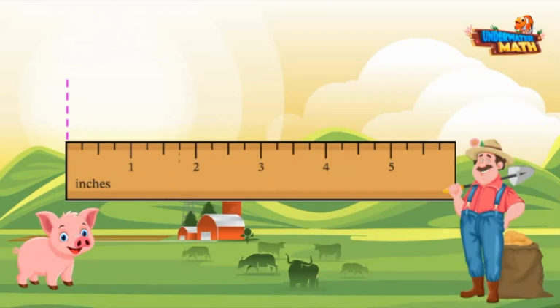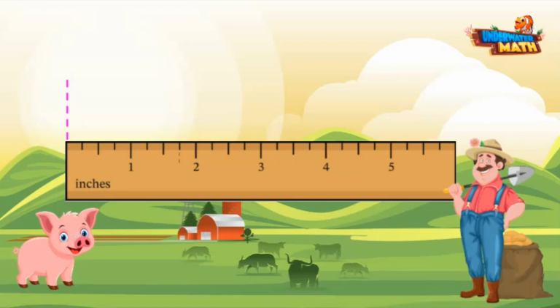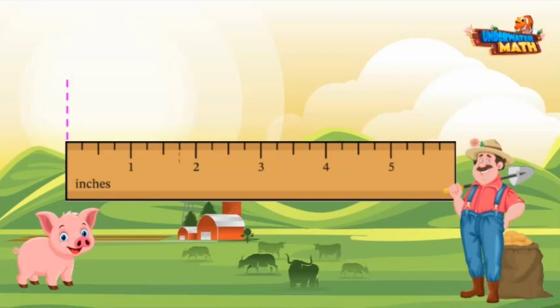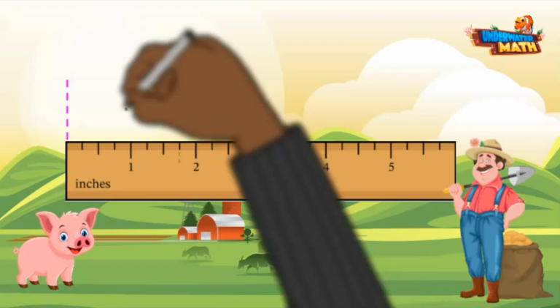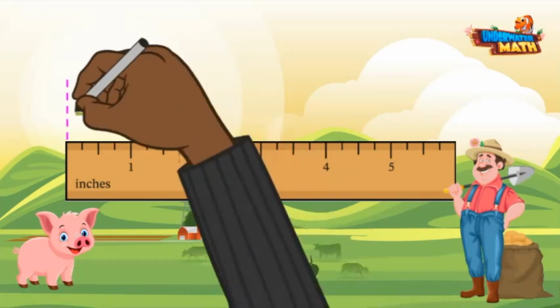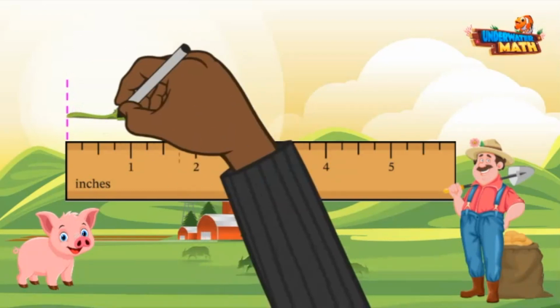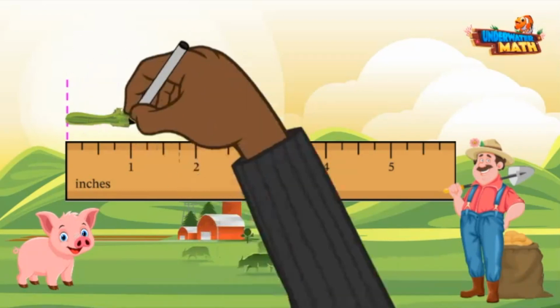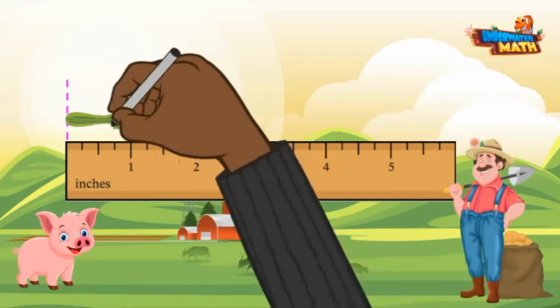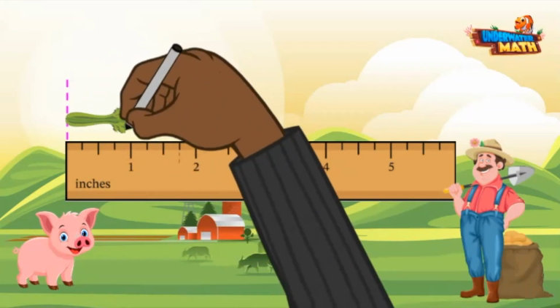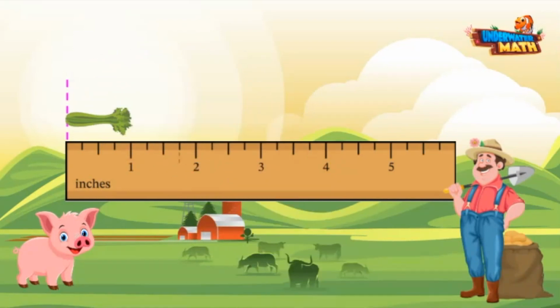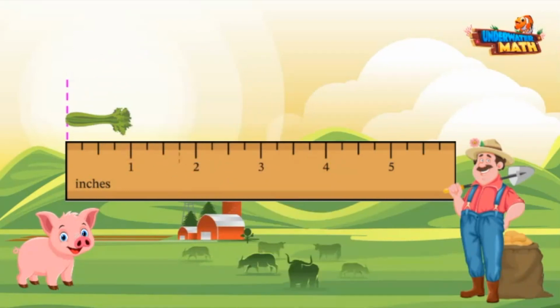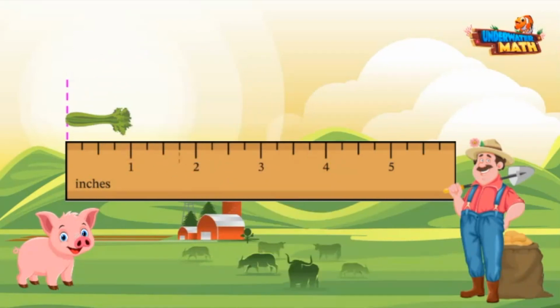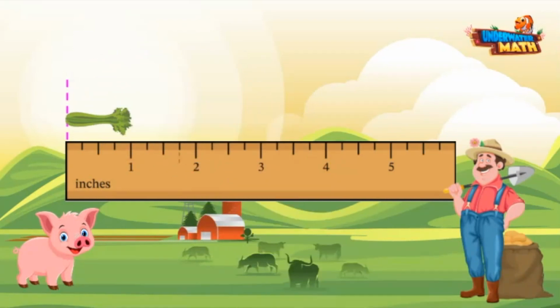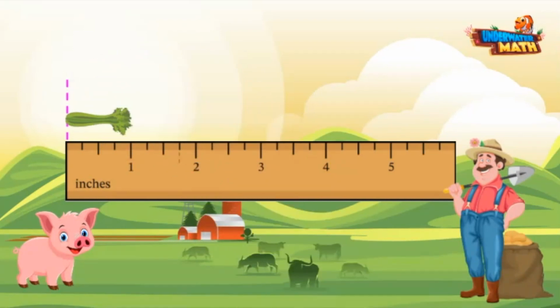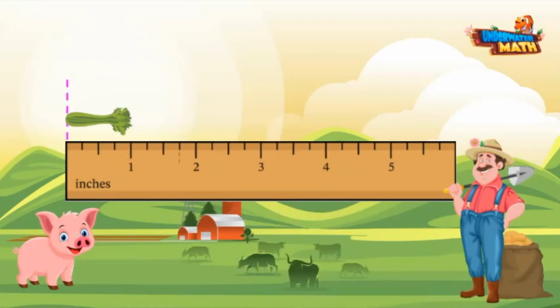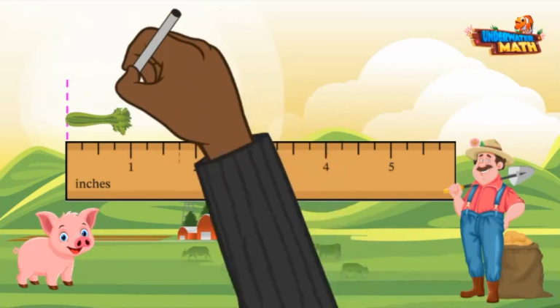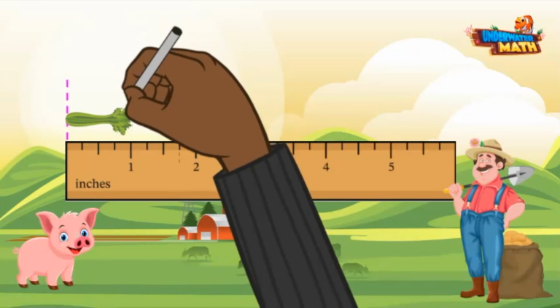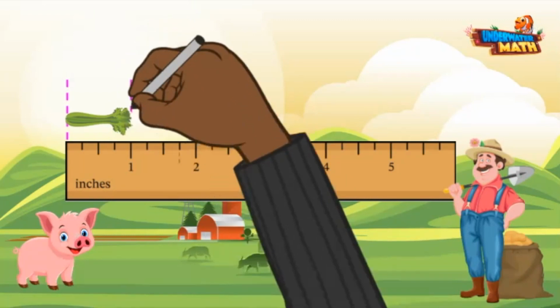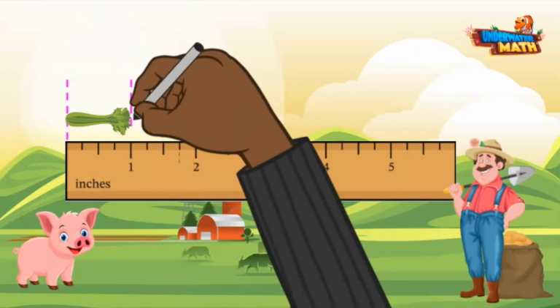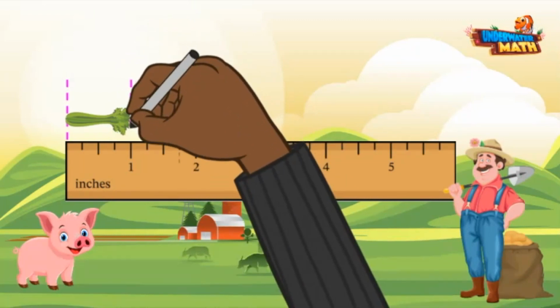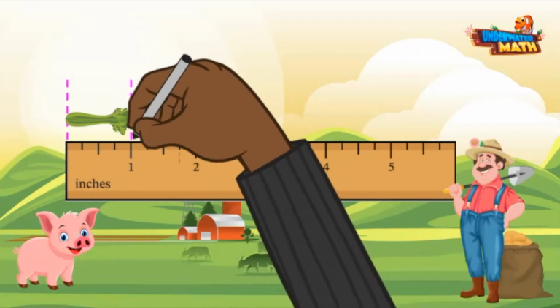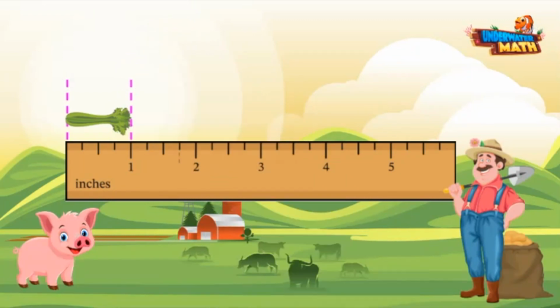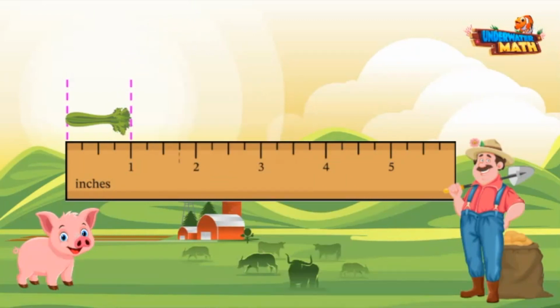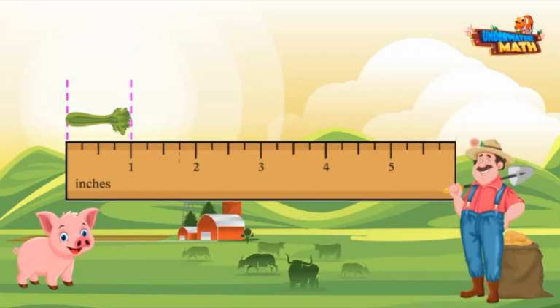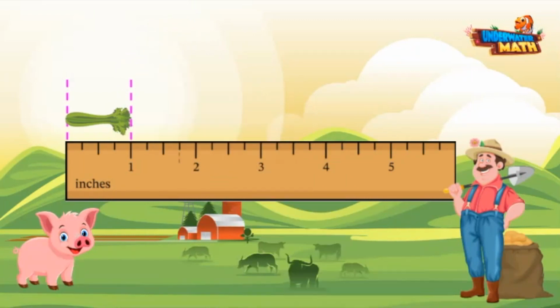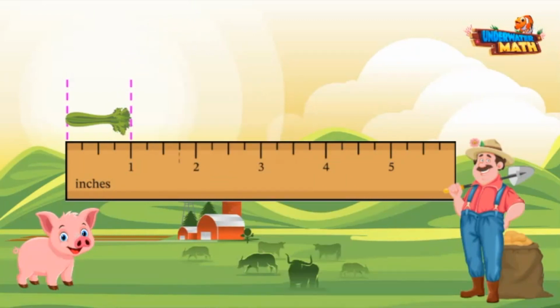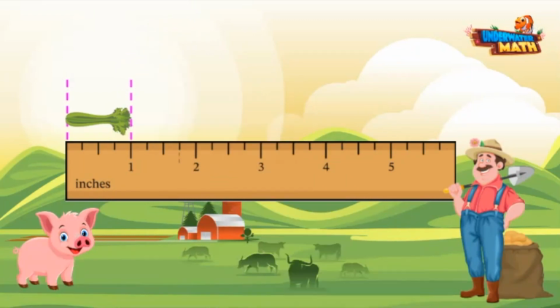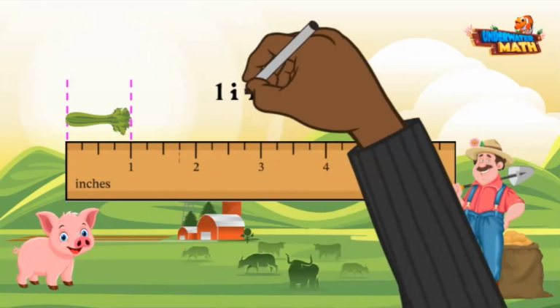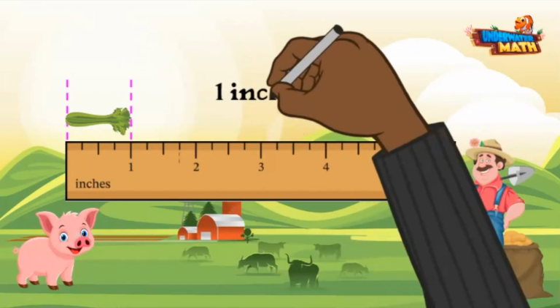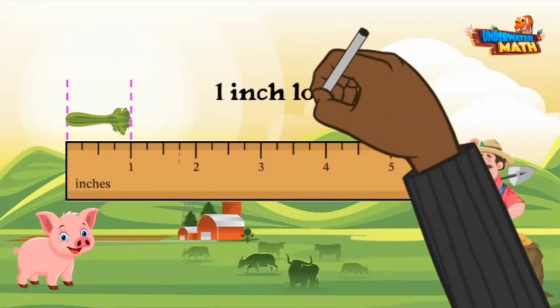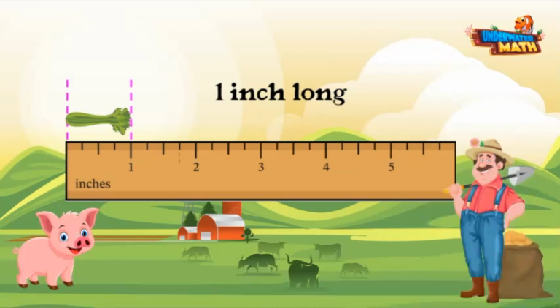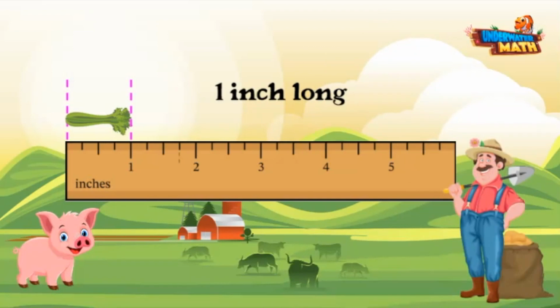your object starting at the zero inch or centimeter mark, or wherever the ruler begins. Then look at where your object reaches on the ruler. For example, this celery is one inch long.